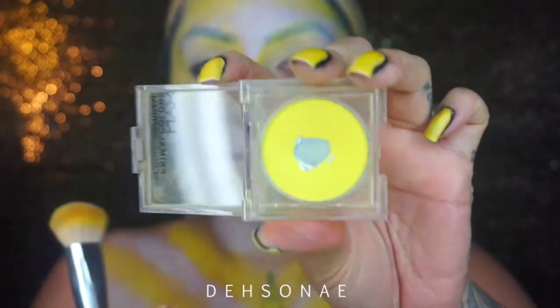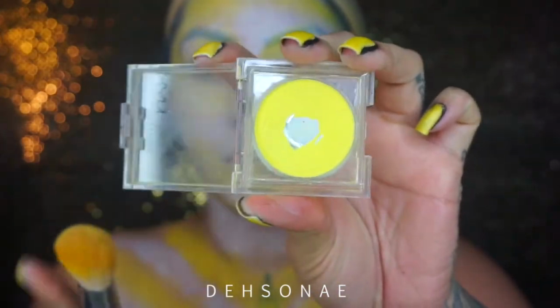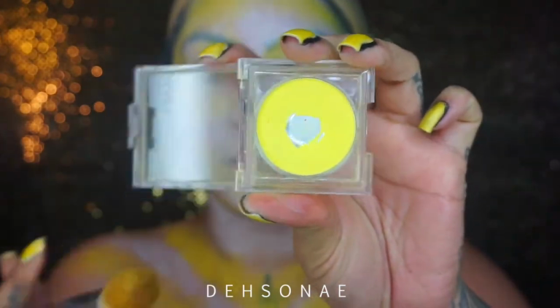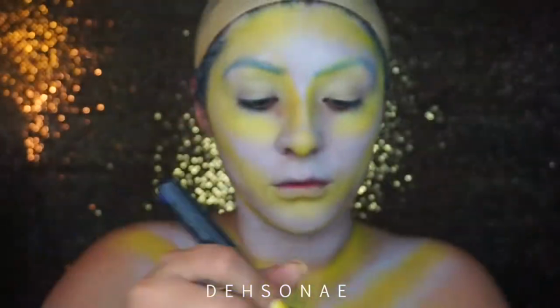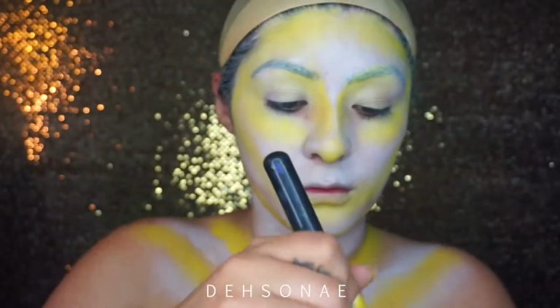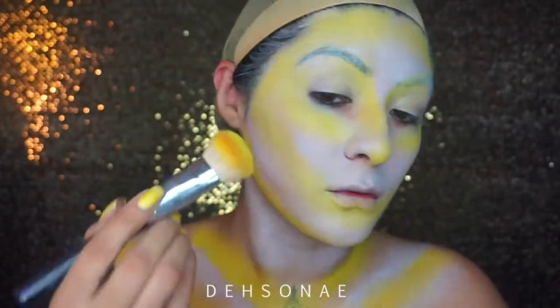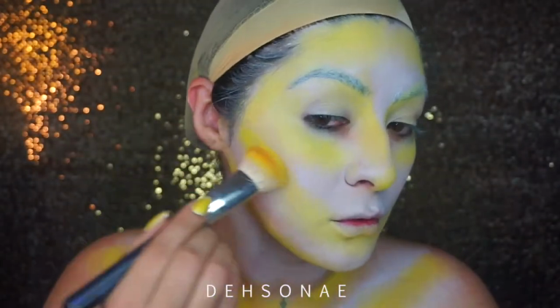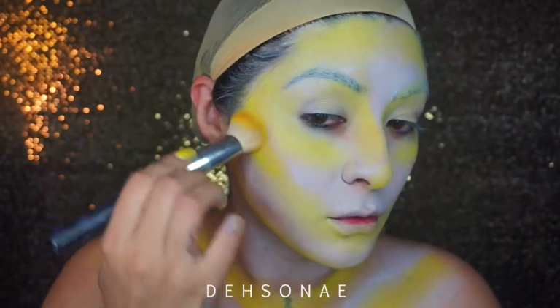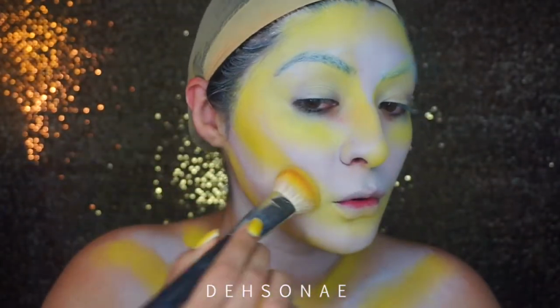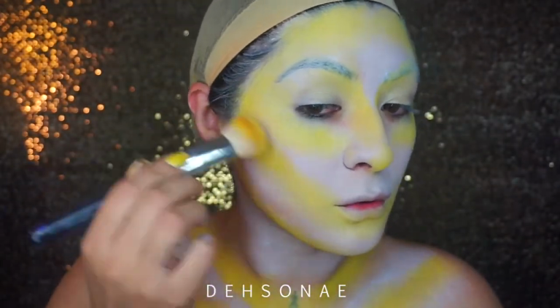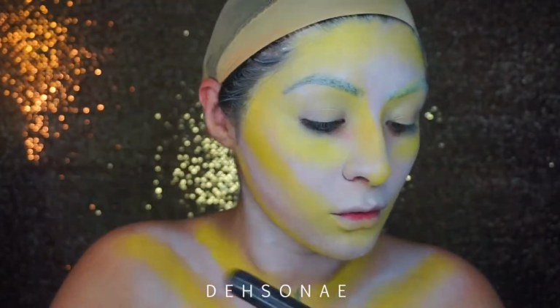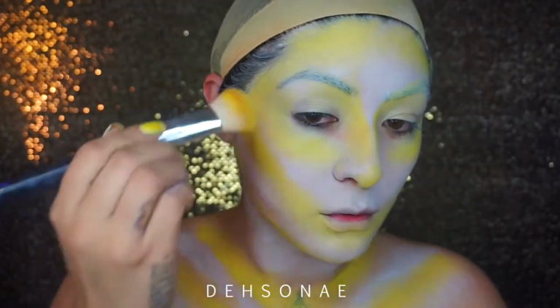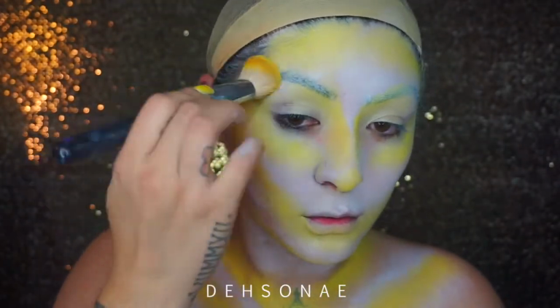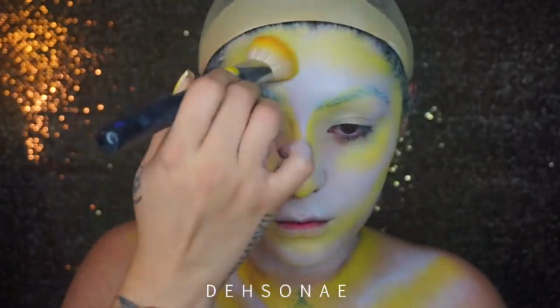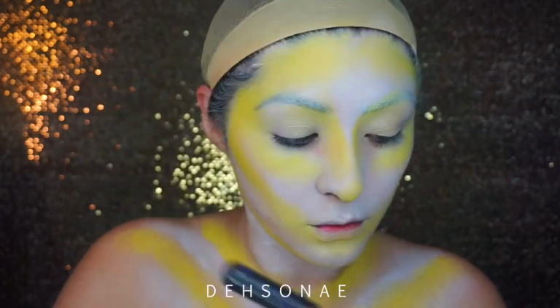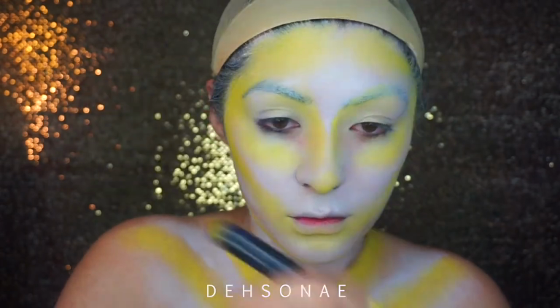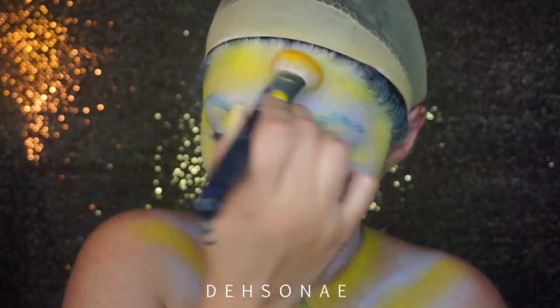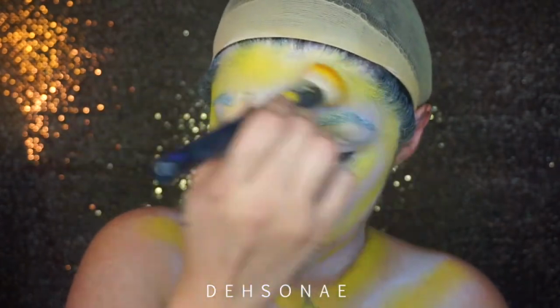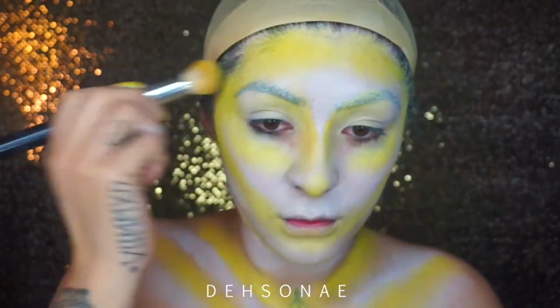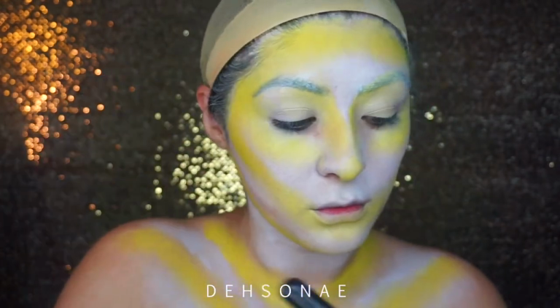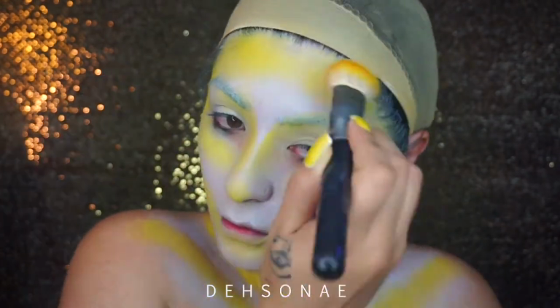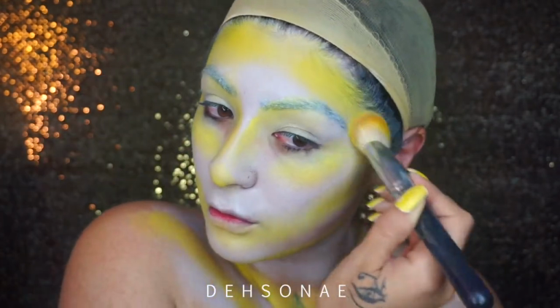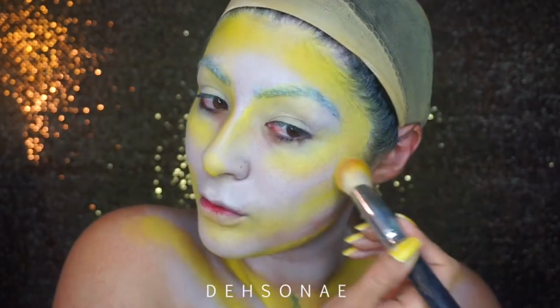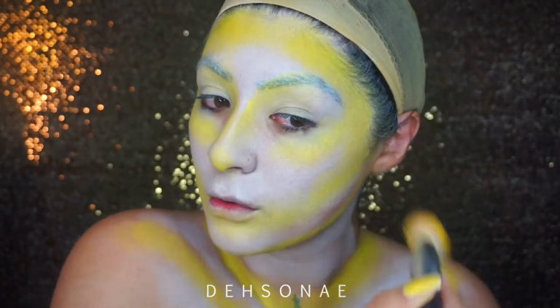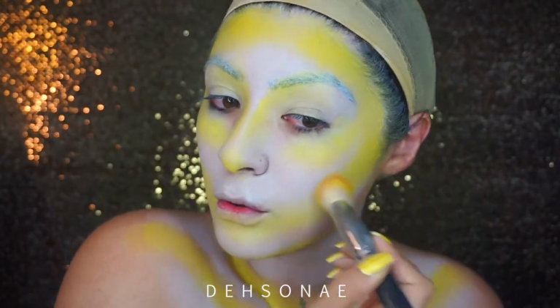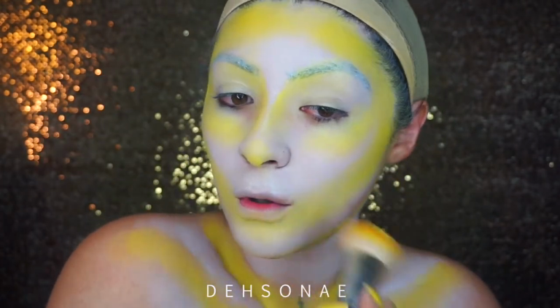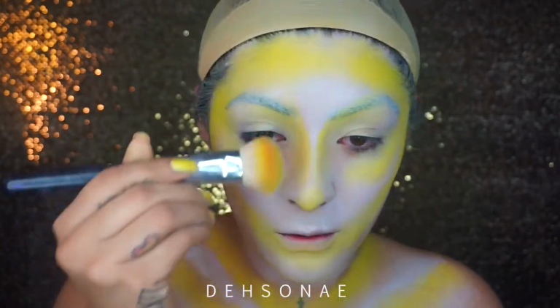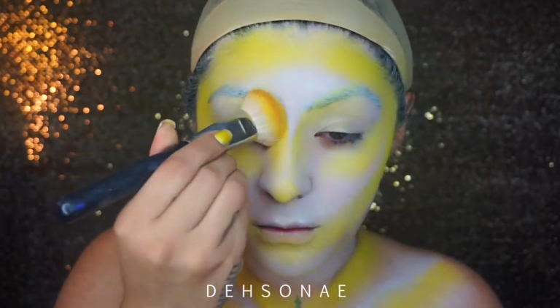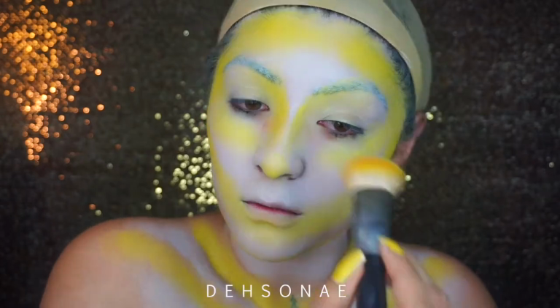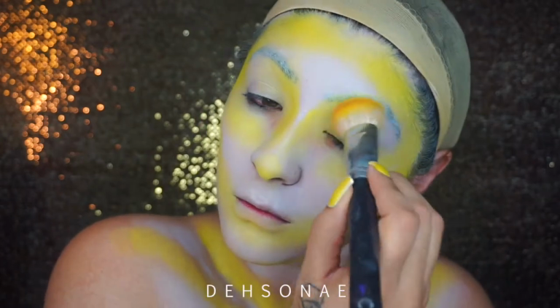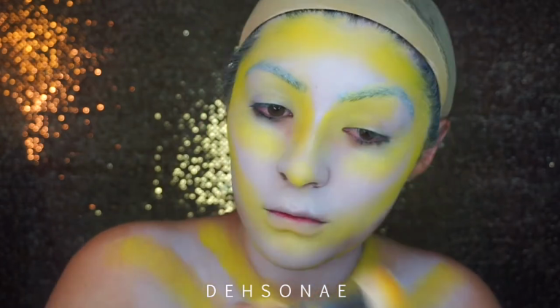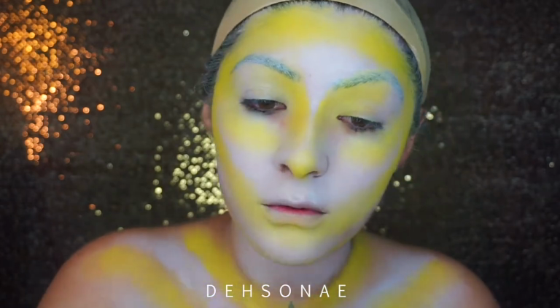We're gonna go ahead and set that cream paint with the NYX Cosmetics primary yellow shadow, and I'm just going to dab it all over where I have the yellow — number one to set it, number two to make it more vibrant.